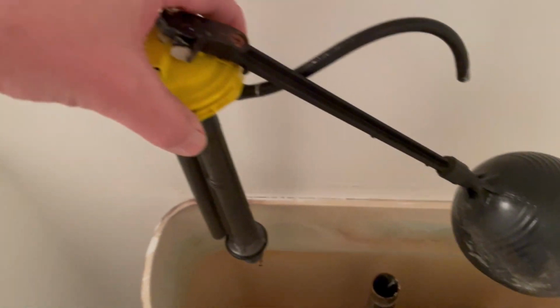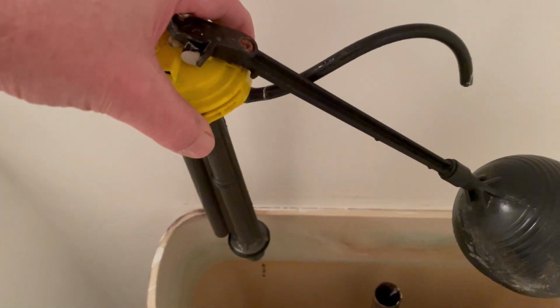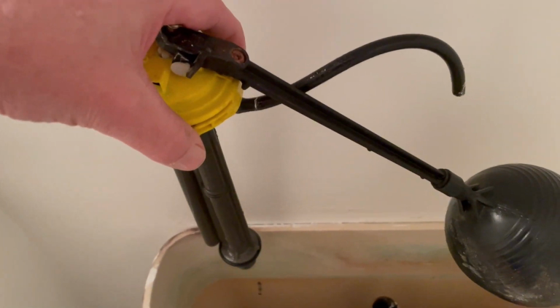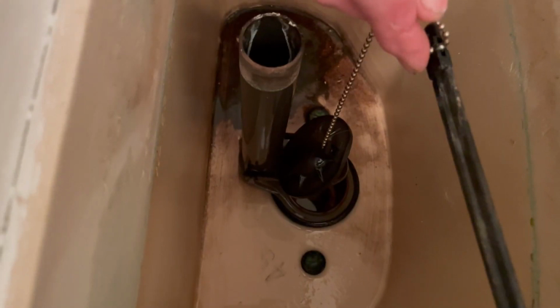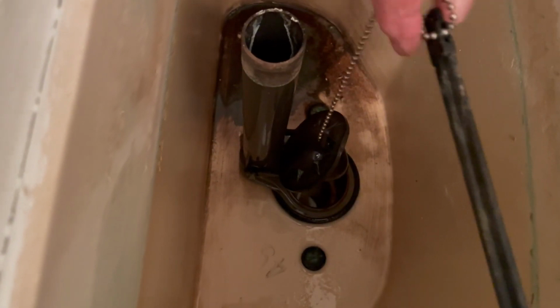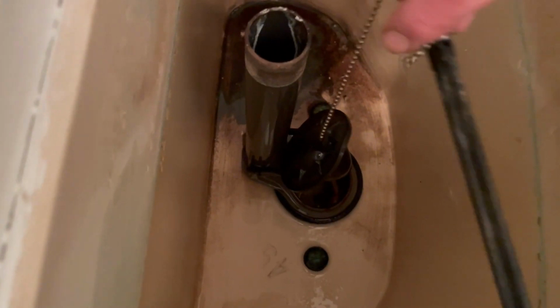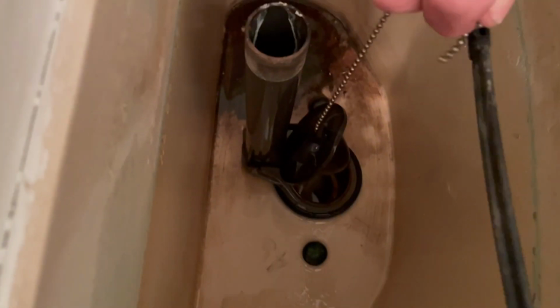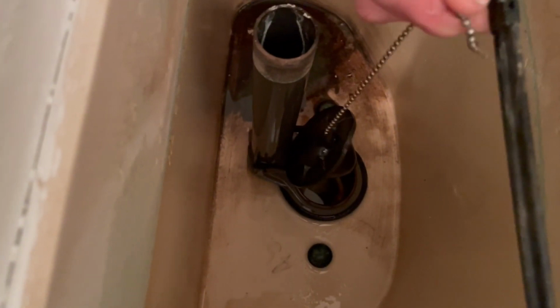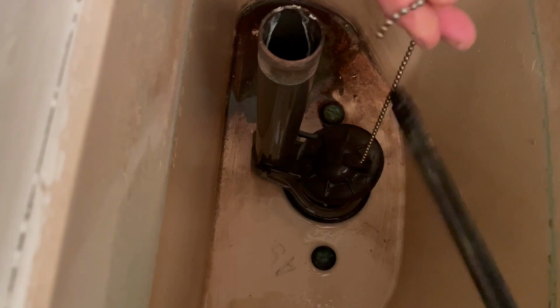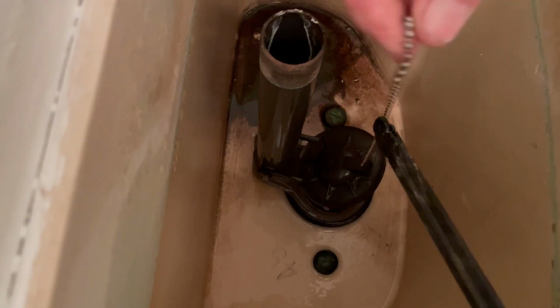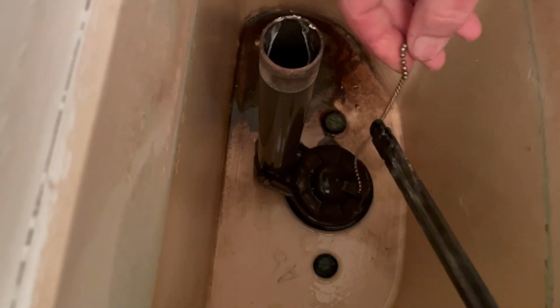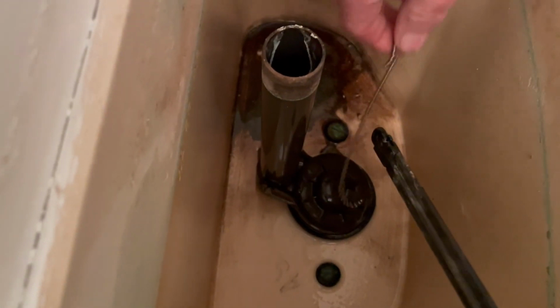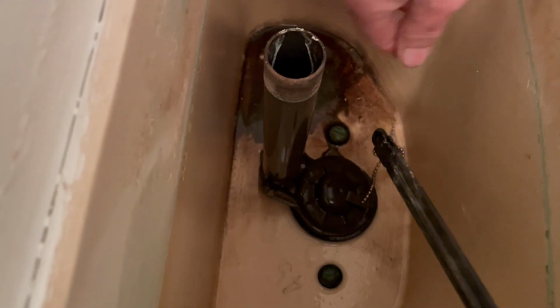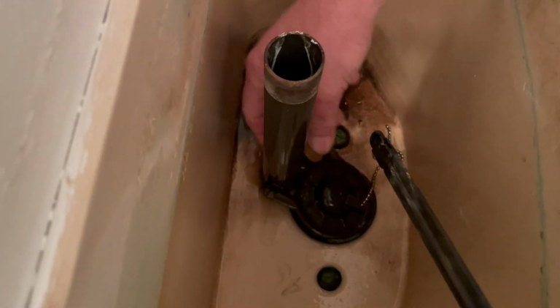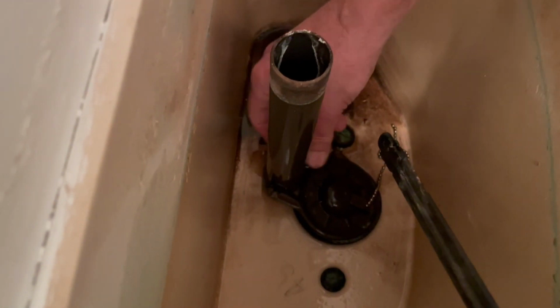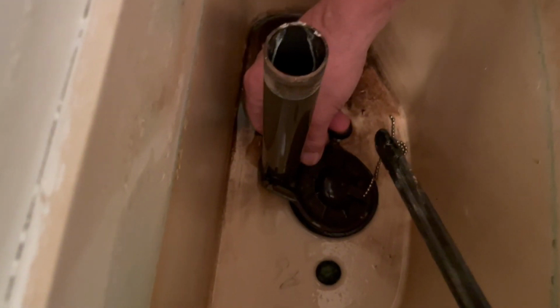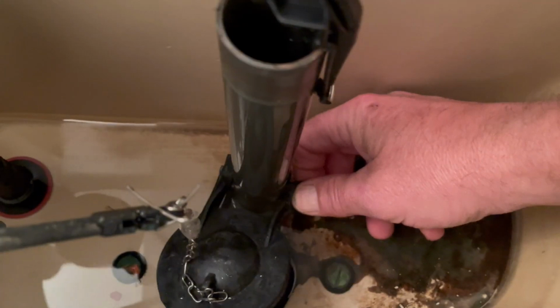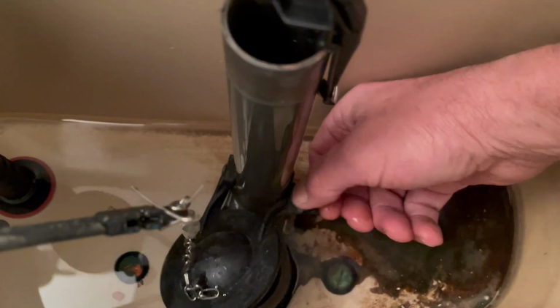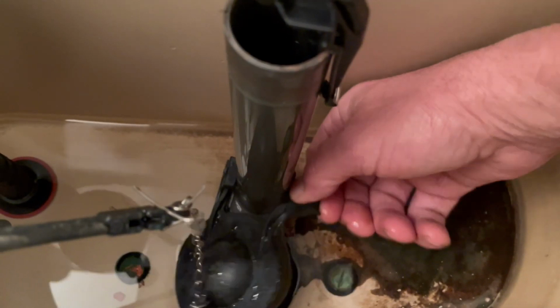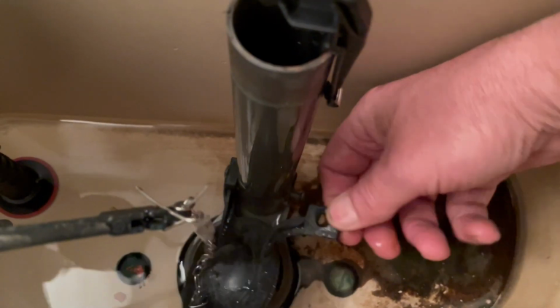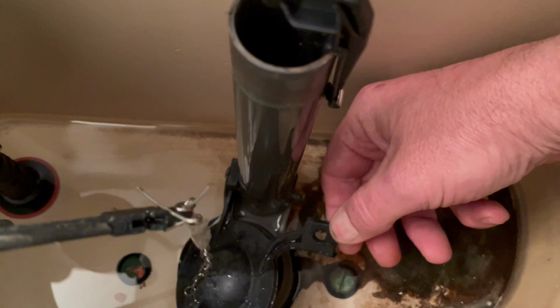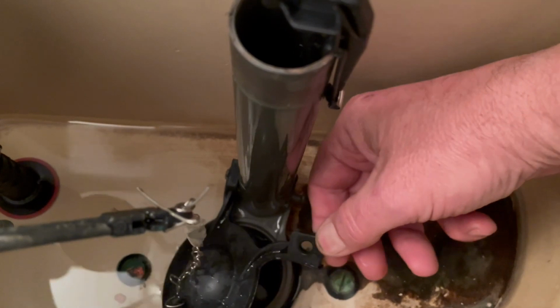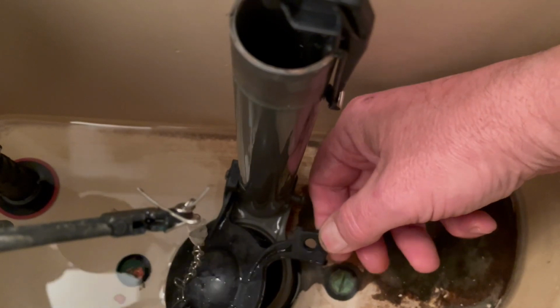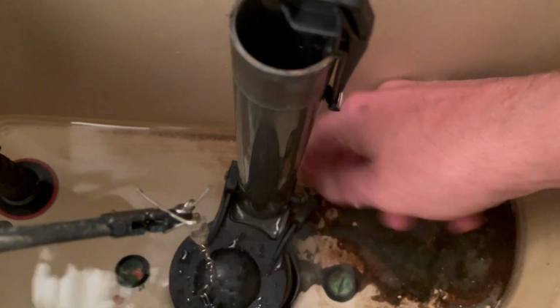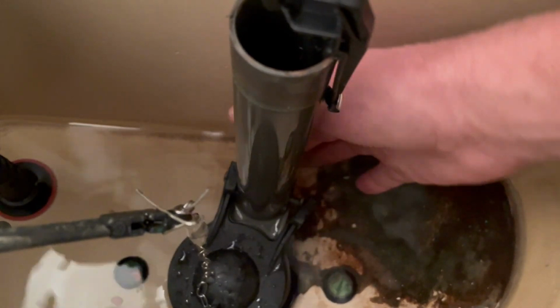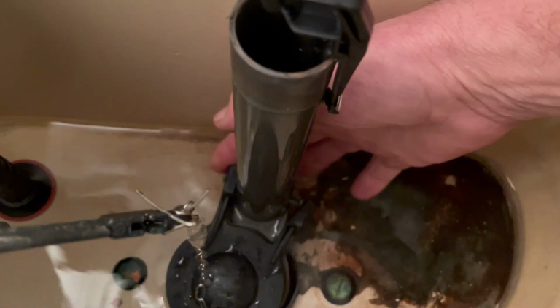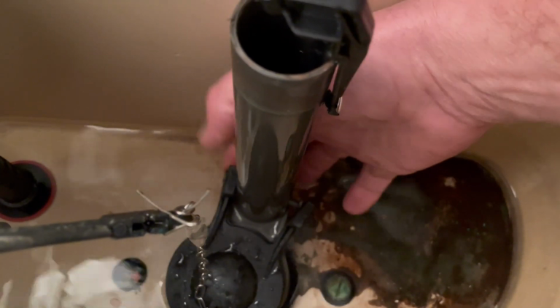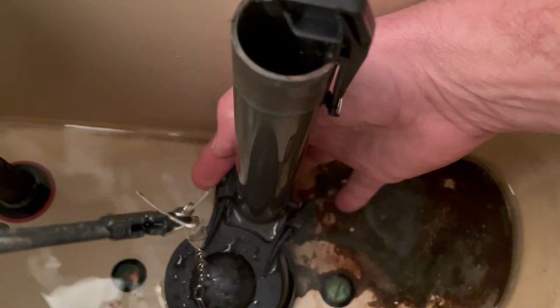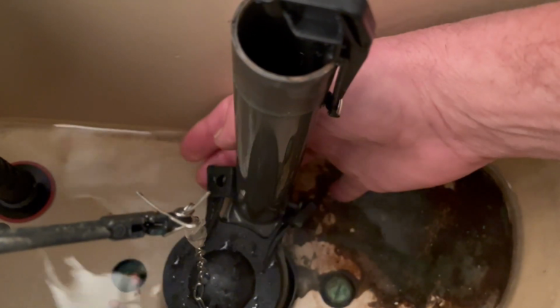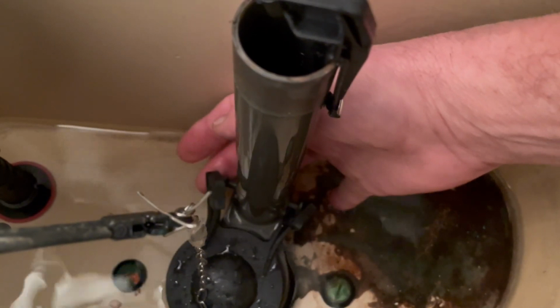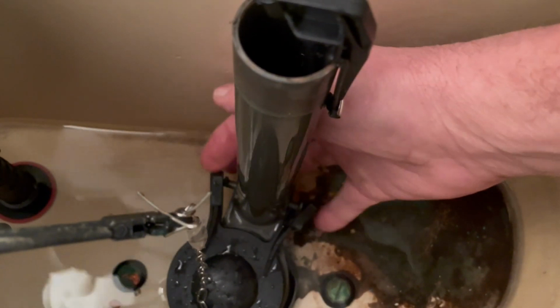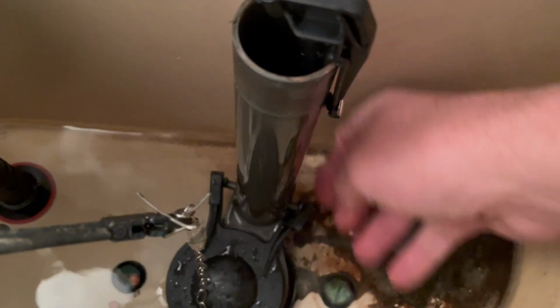At this point you'll have easy access to the flapper valve as well, so go ahead and remove that. These are so simple to remove — first undo the chain on the lever flush arm, and then remove the flapper by twisting the rubber on each side of the valve.